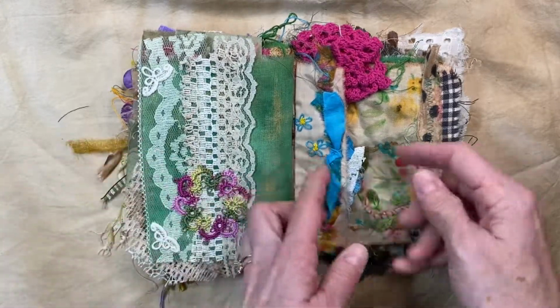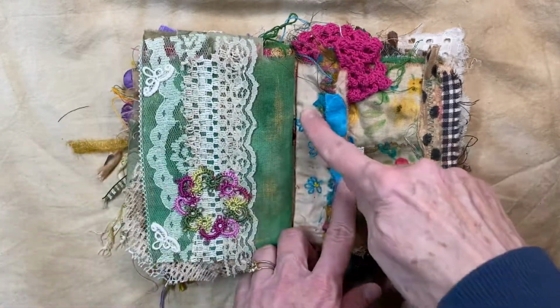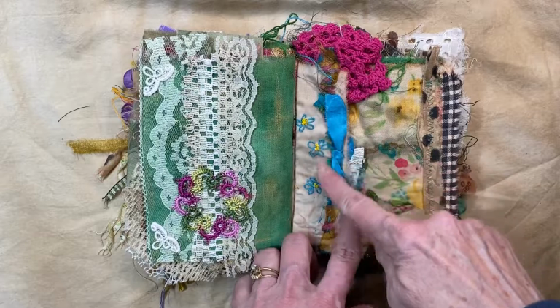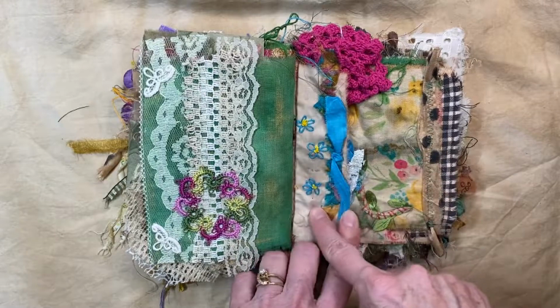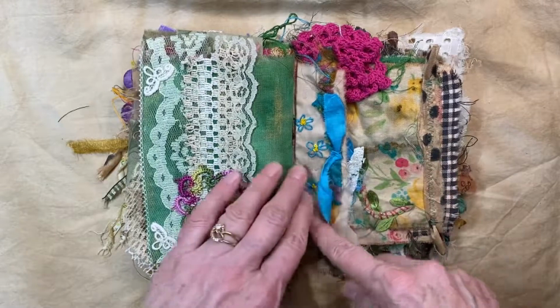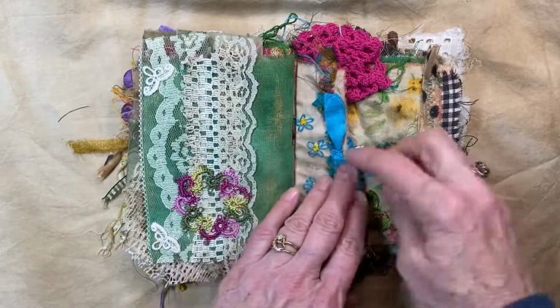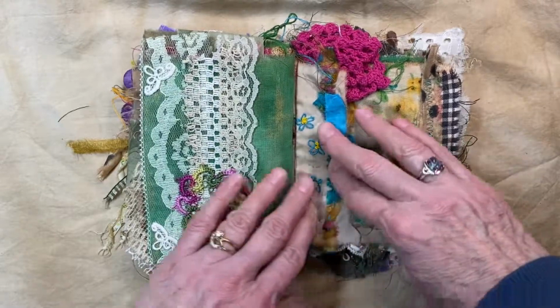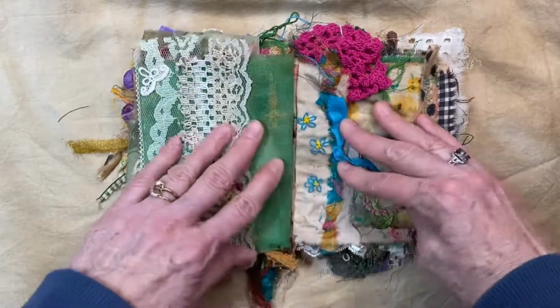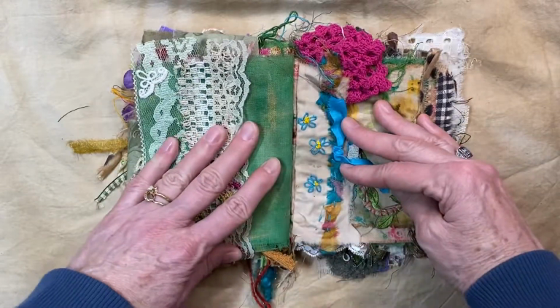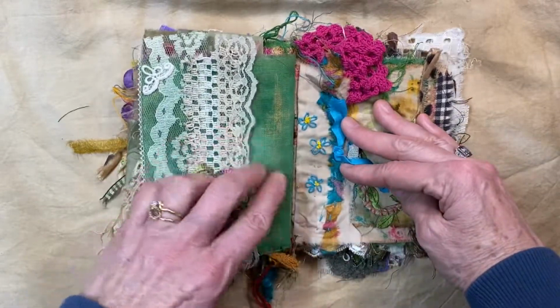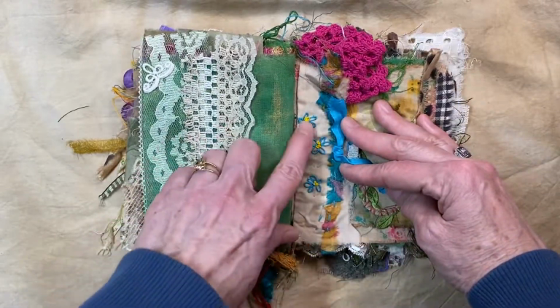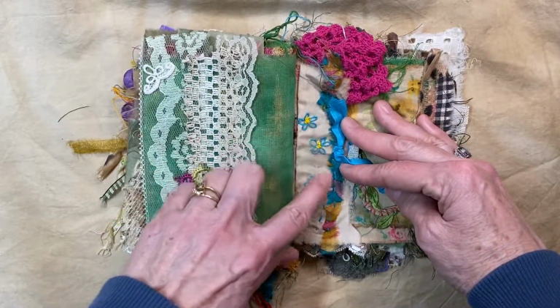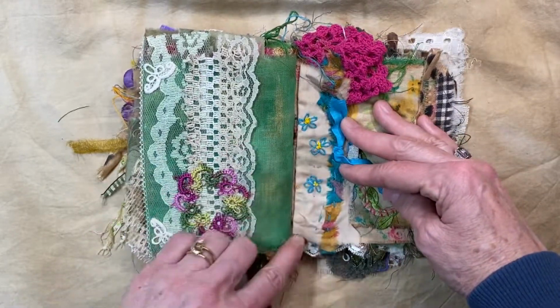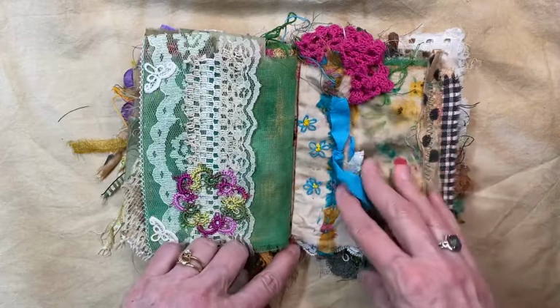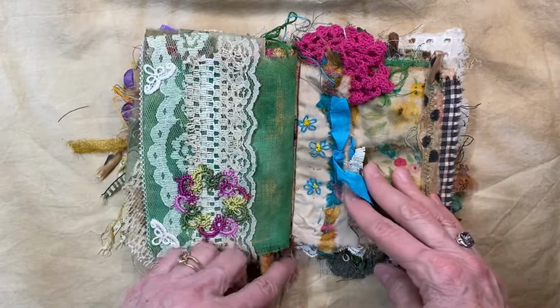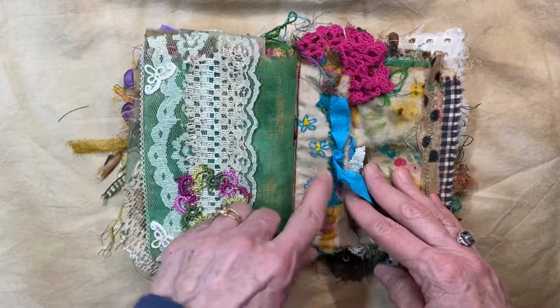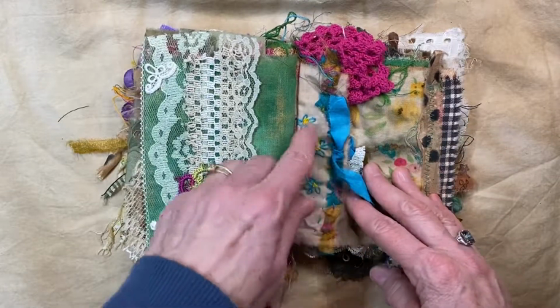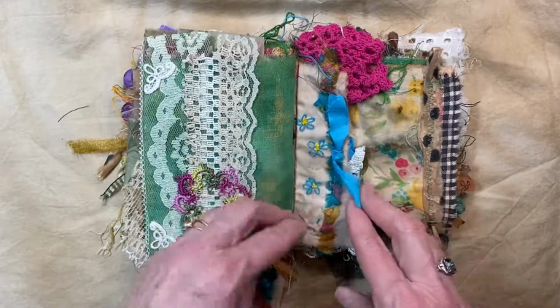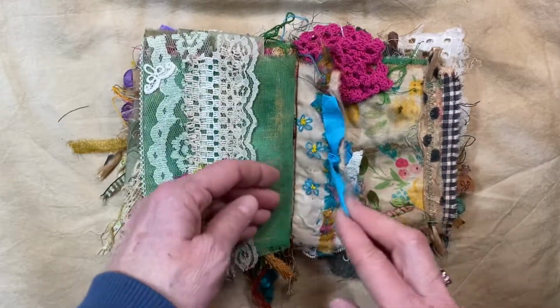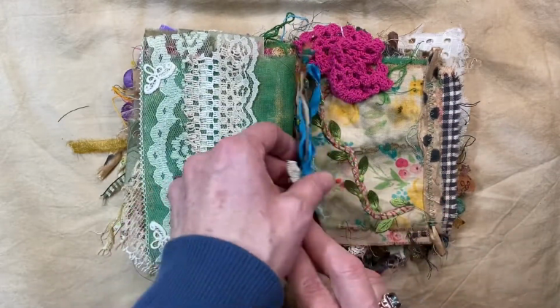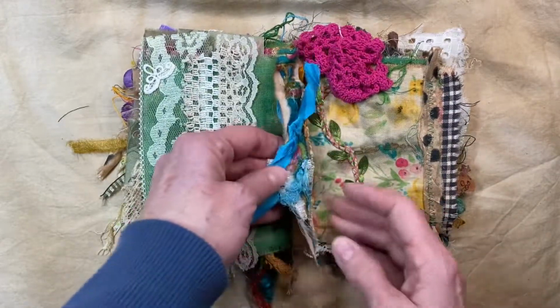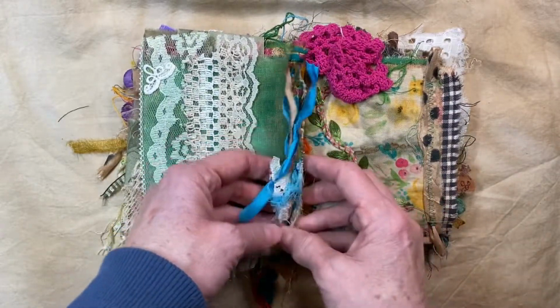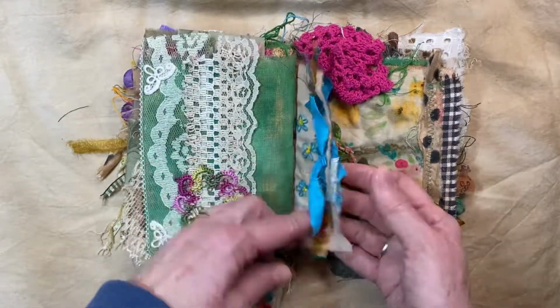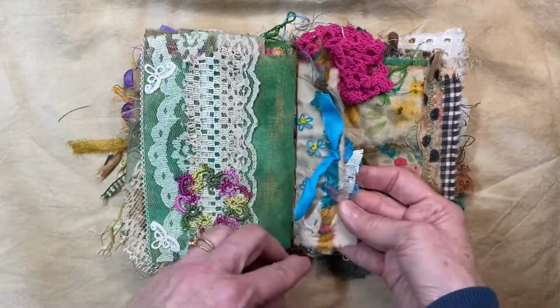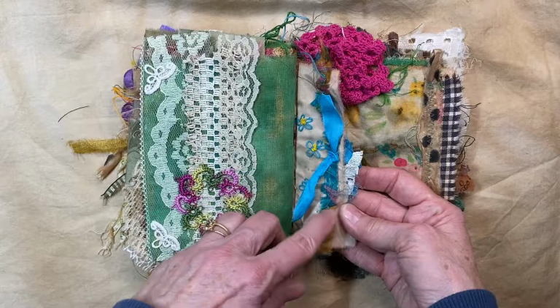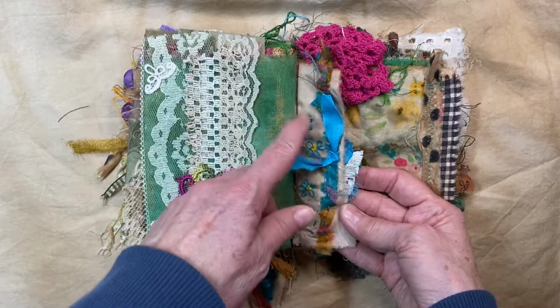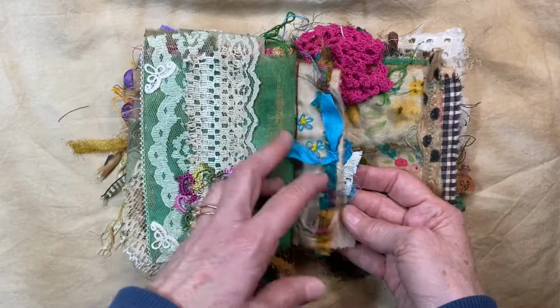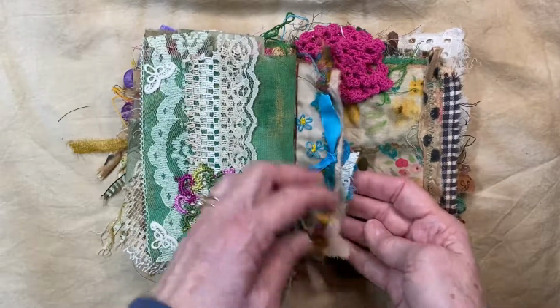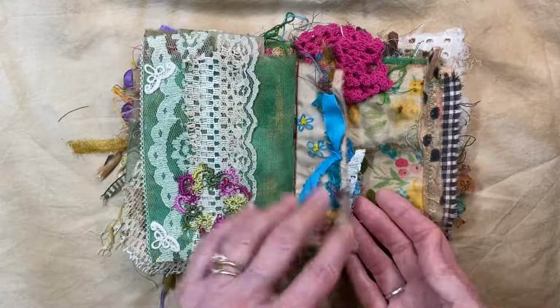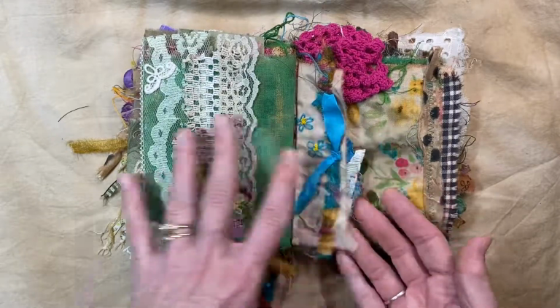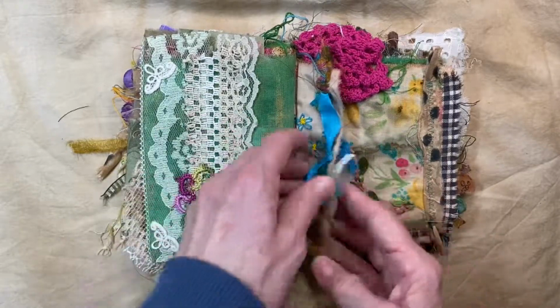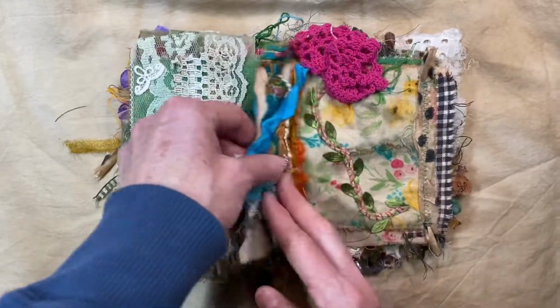Now this was my very first — Elizabeth Riggle helped me make the little flowers, taught me how to make the little flowers. That's beautiful there, I think. I just love how this whole thing flows together.